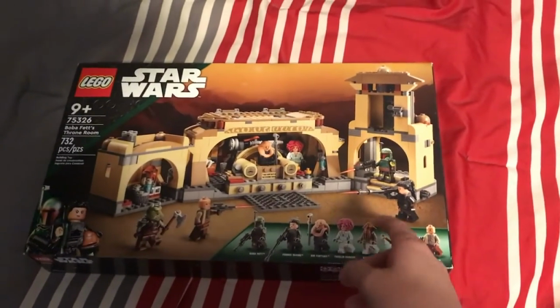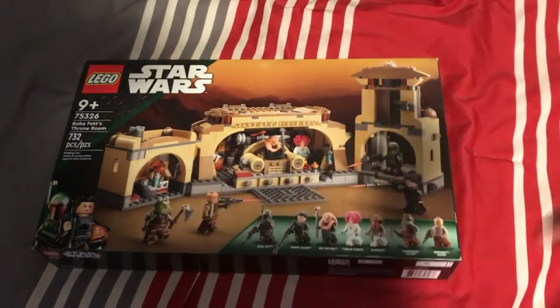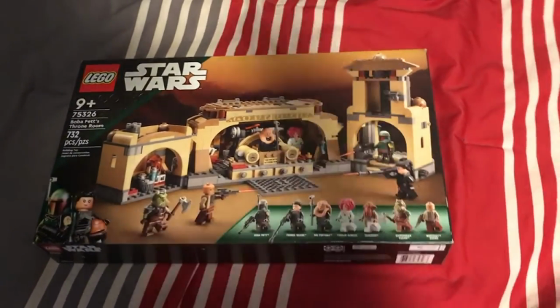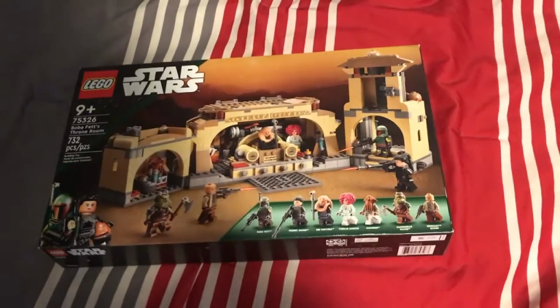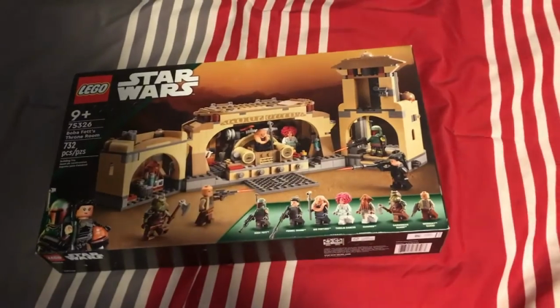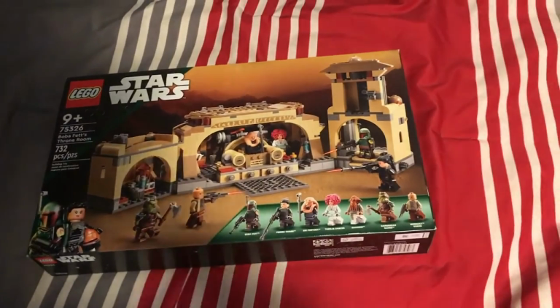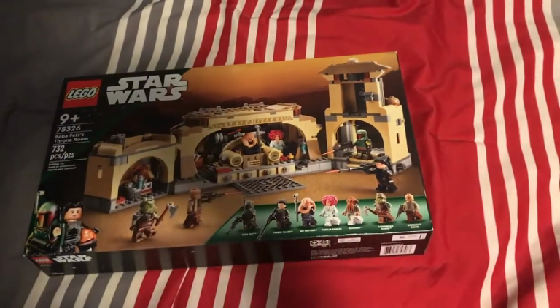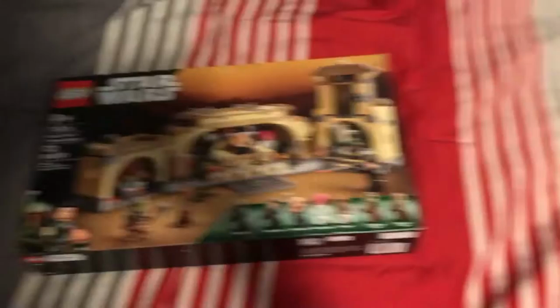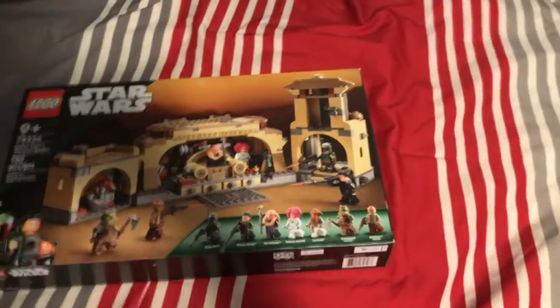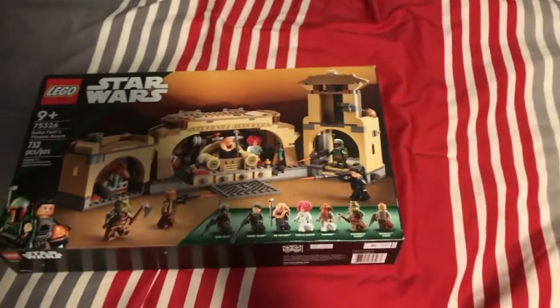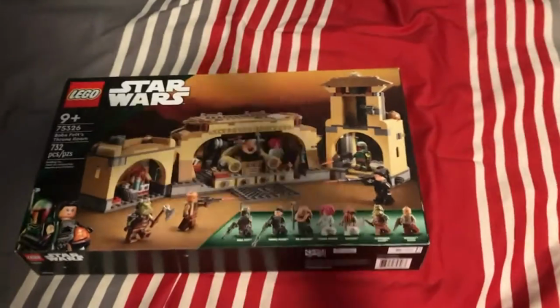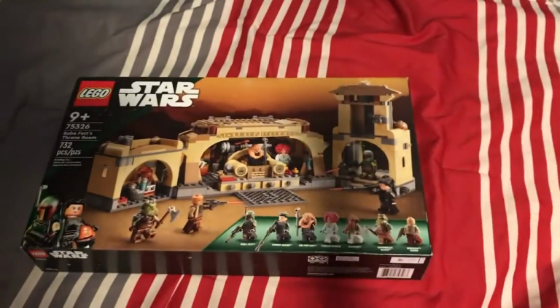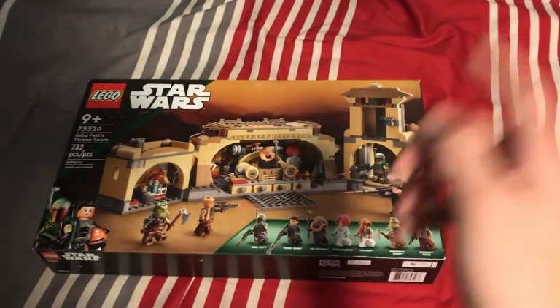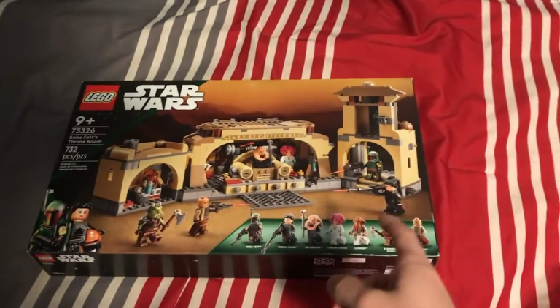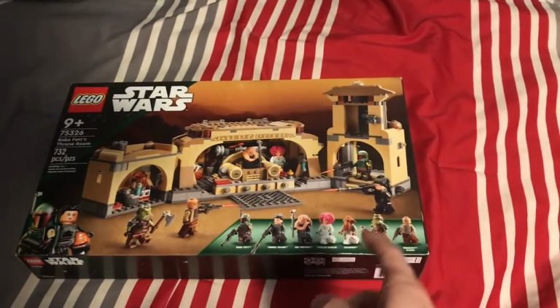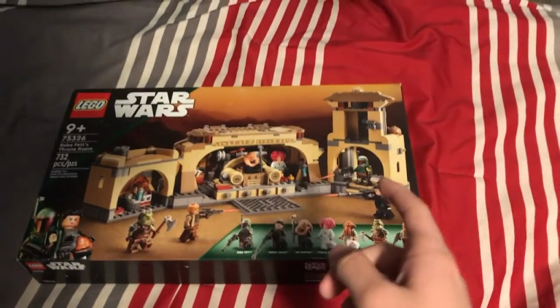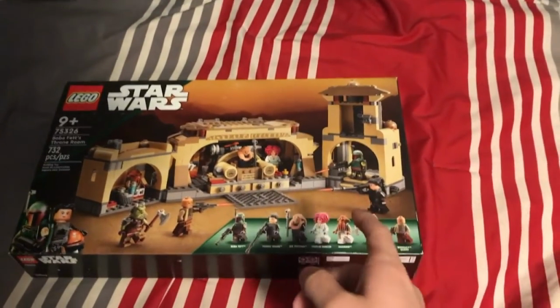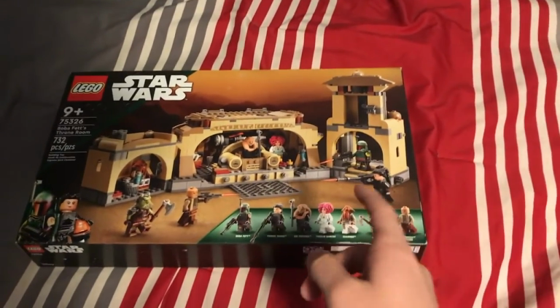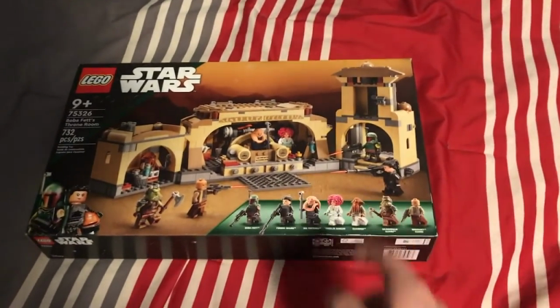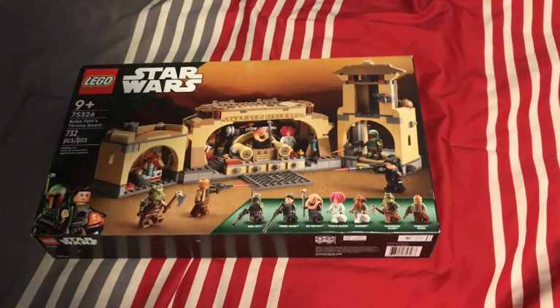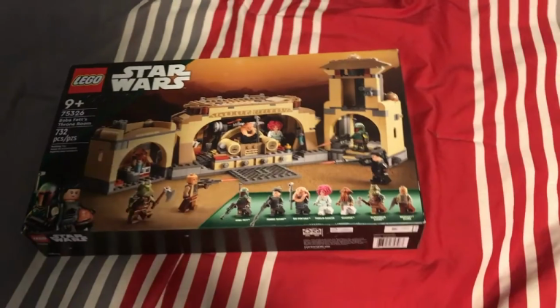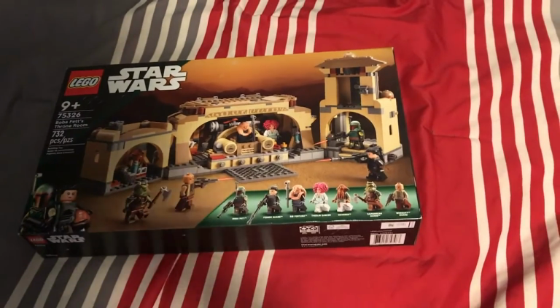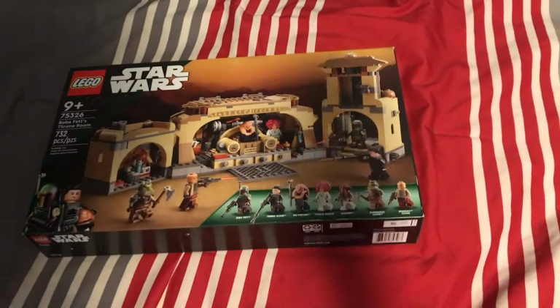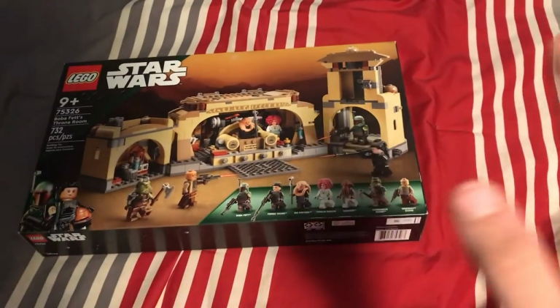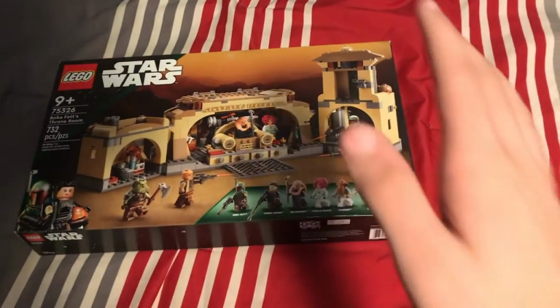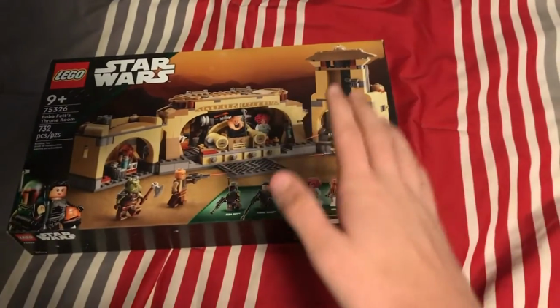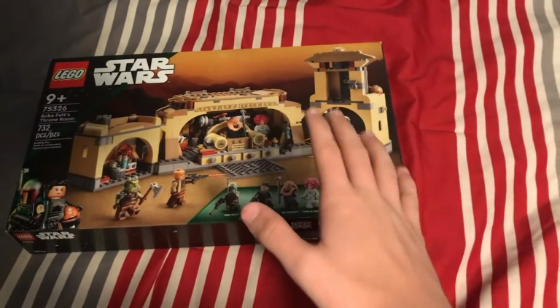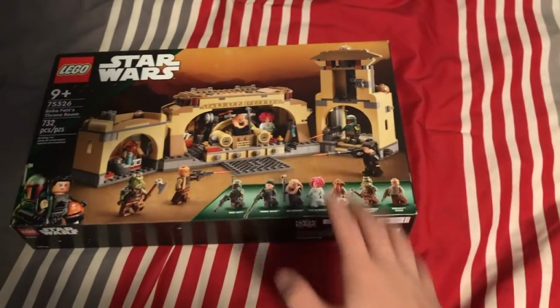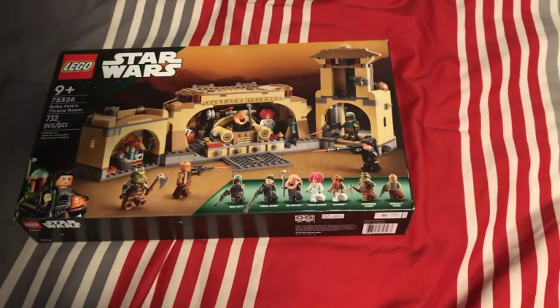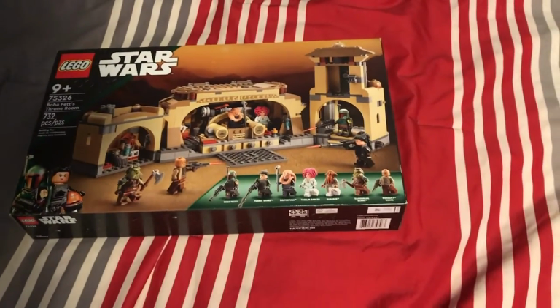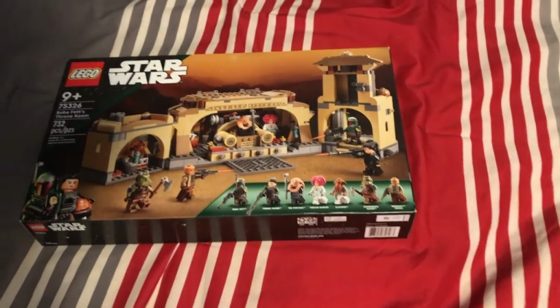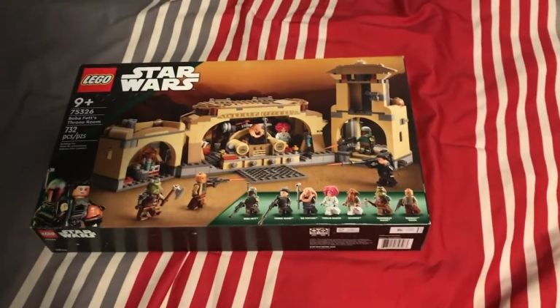So as soon as I saw that it was $70, I knew I was probably going to have to get it because that is a really, really good deal. $30 off is a really great deal for this set.